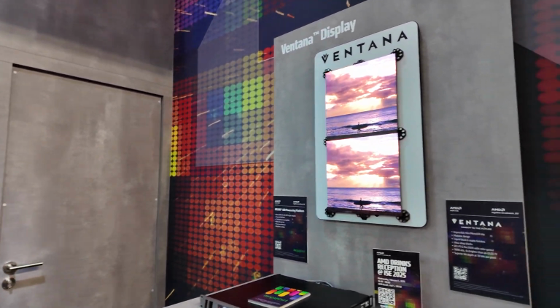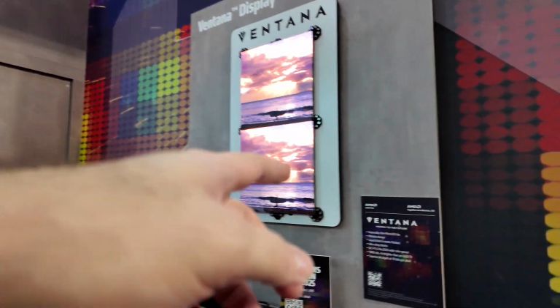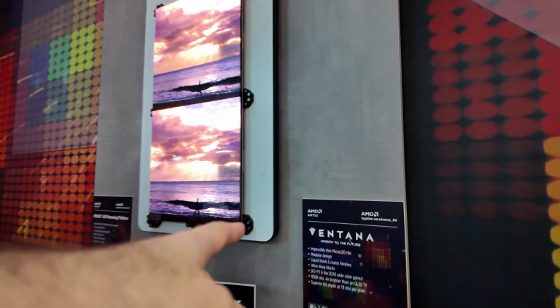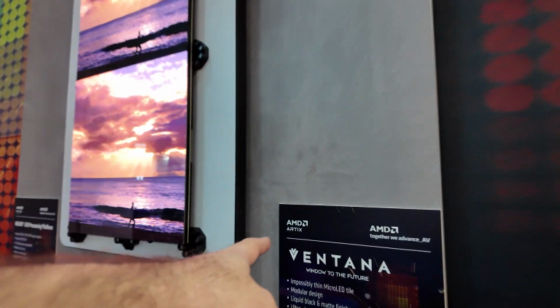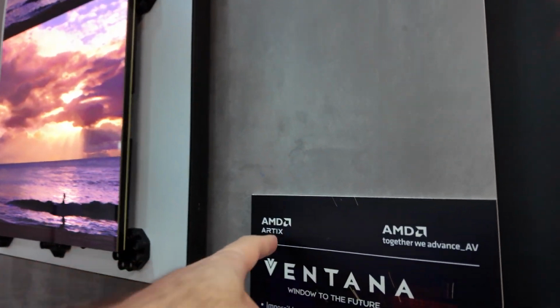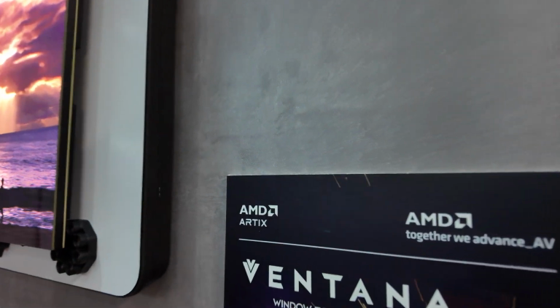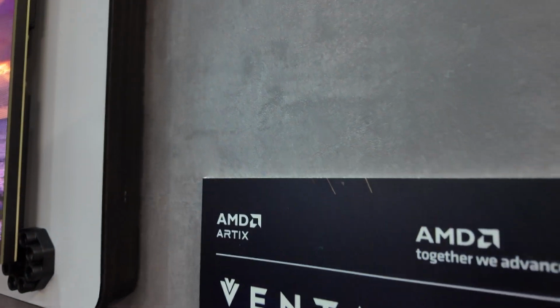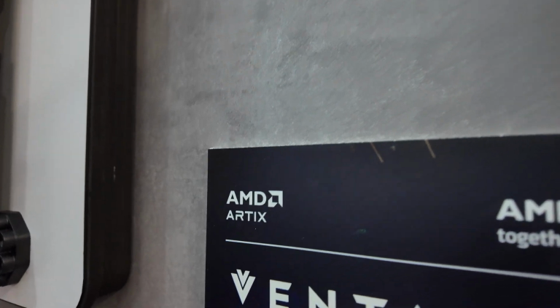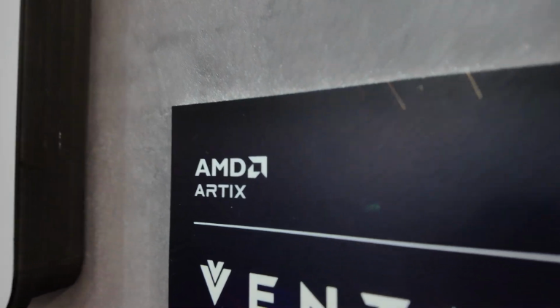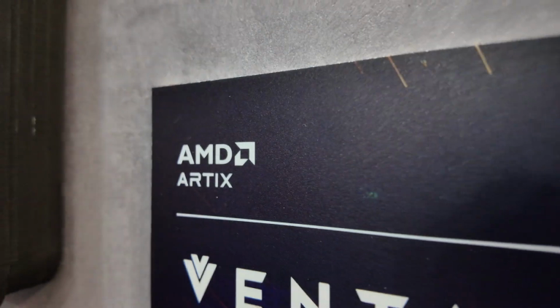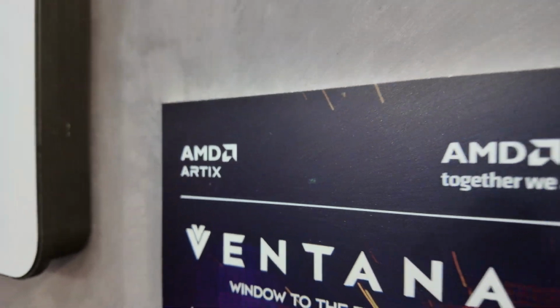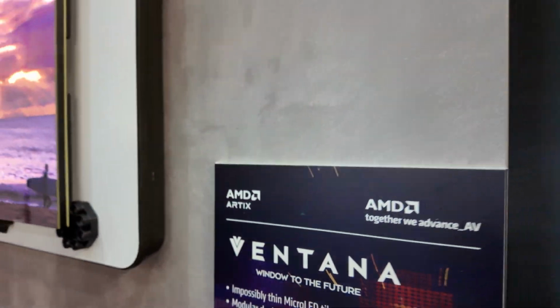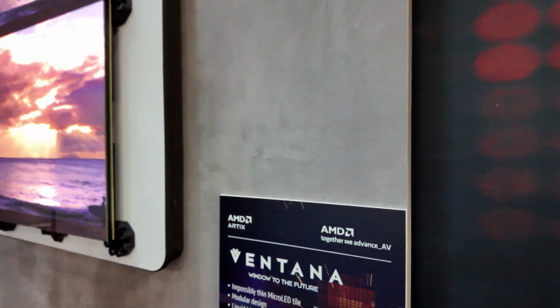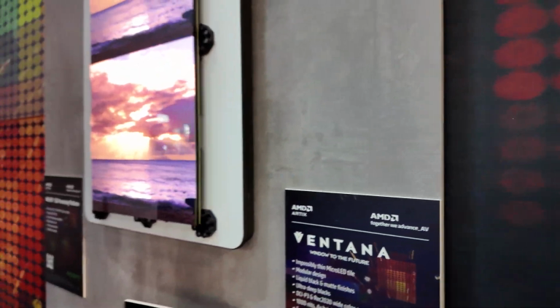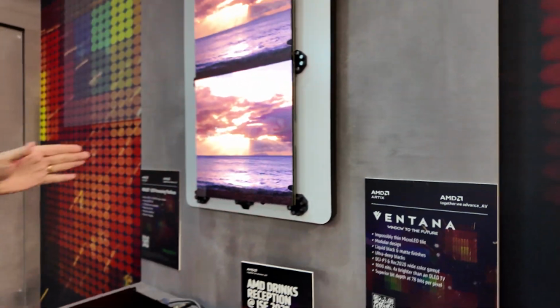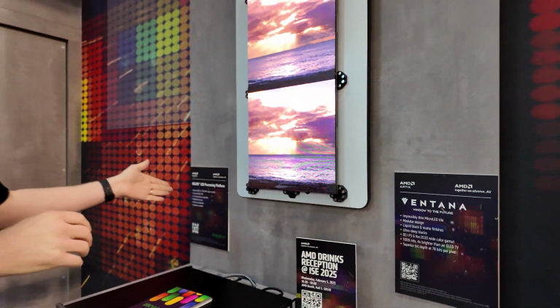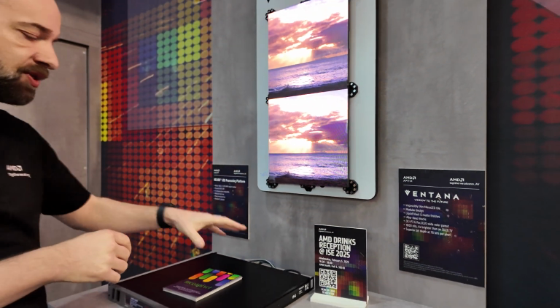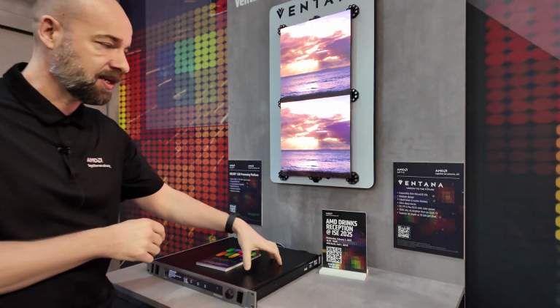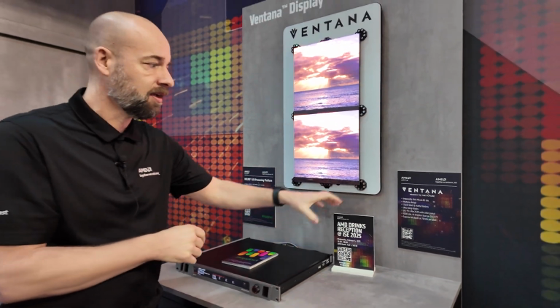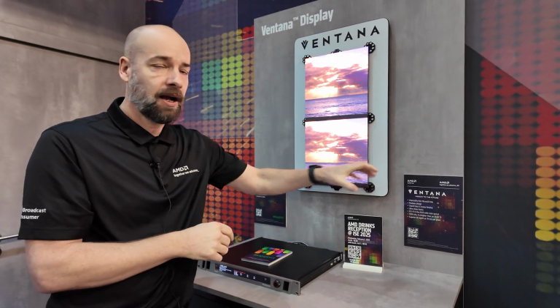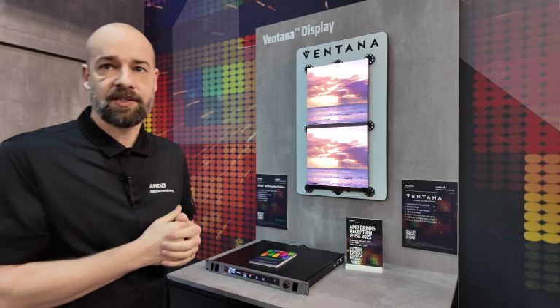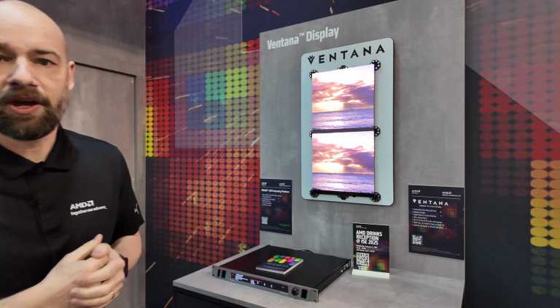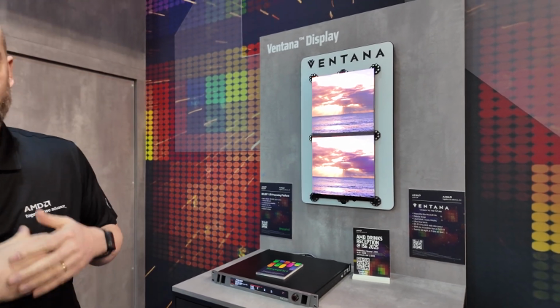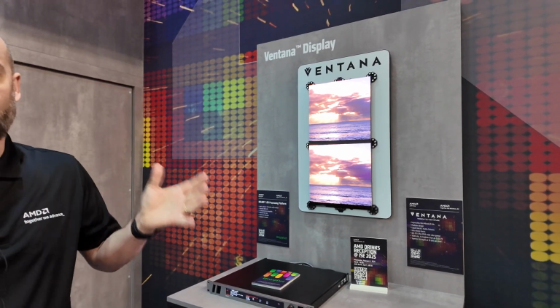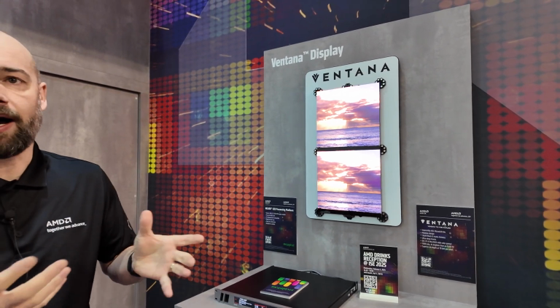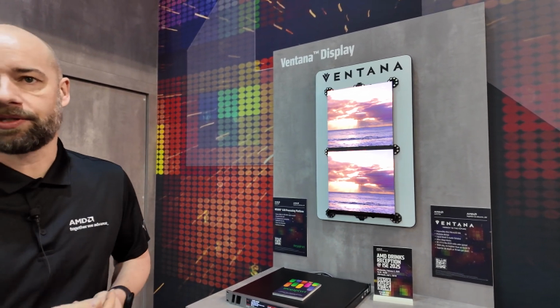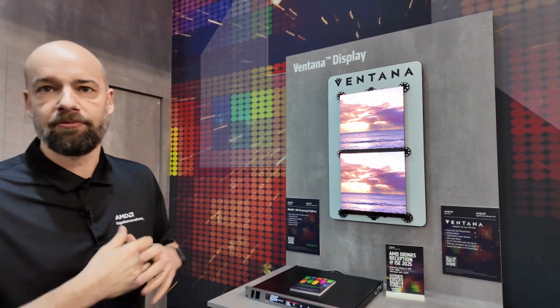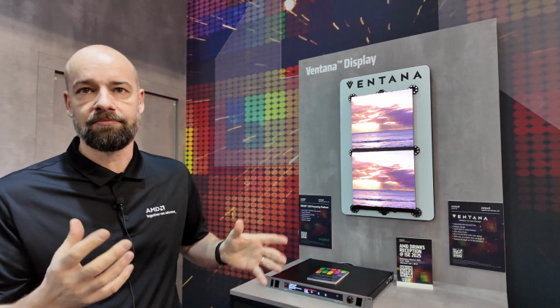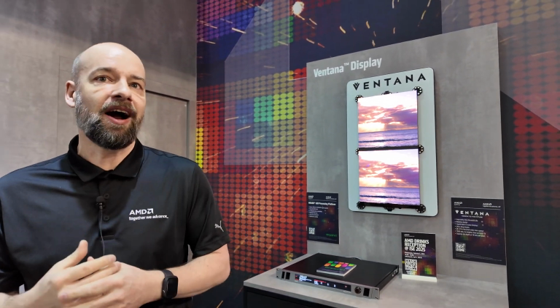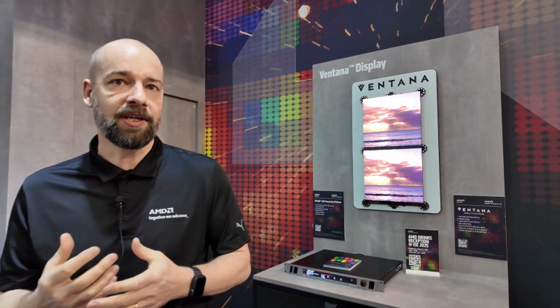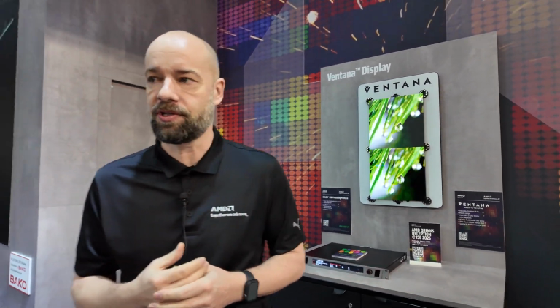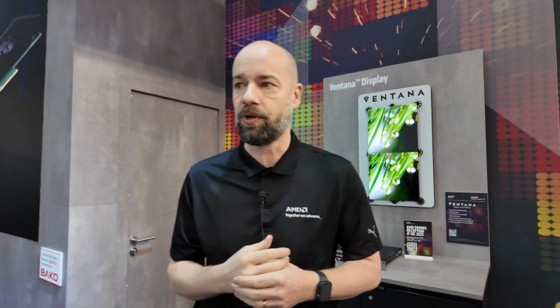Arctix is another FPGA family. We have different families of FPGAs — Kintex UltraScale is in this demo and Arctix is in another. It's reprogrammable hardware, so you can really define what it is you want to support.